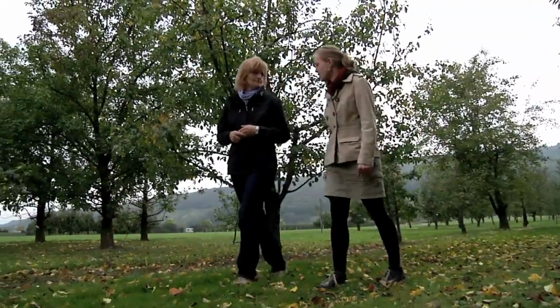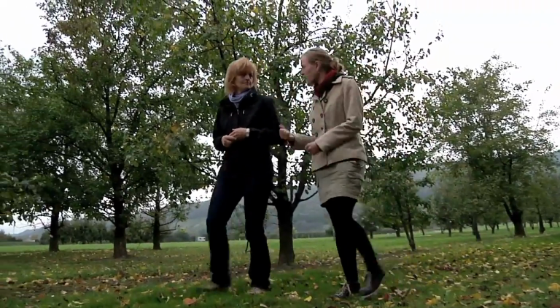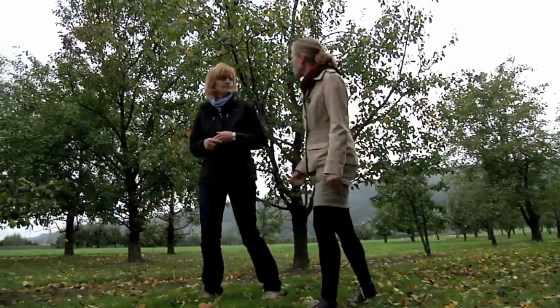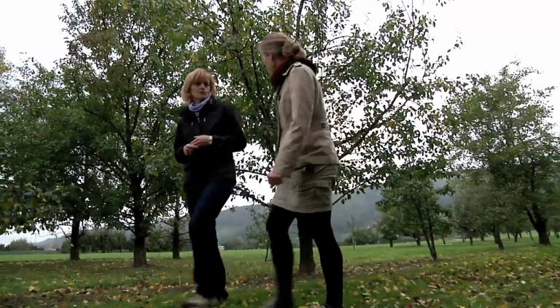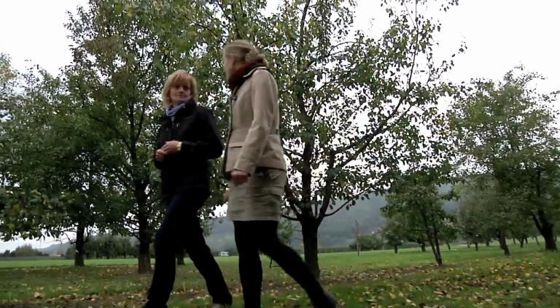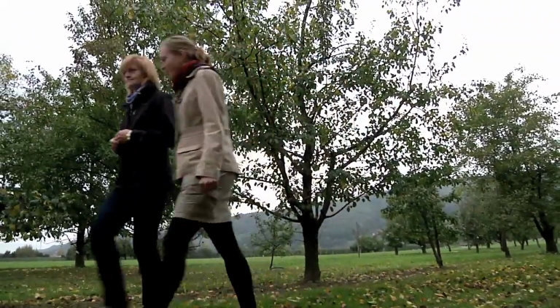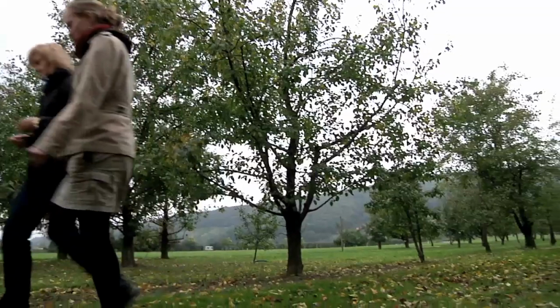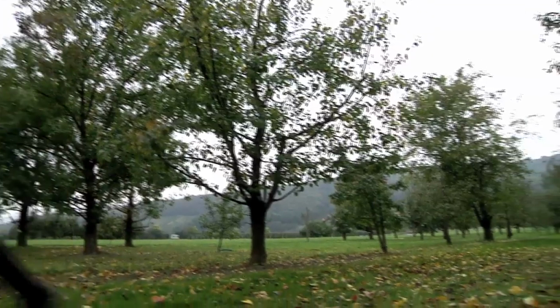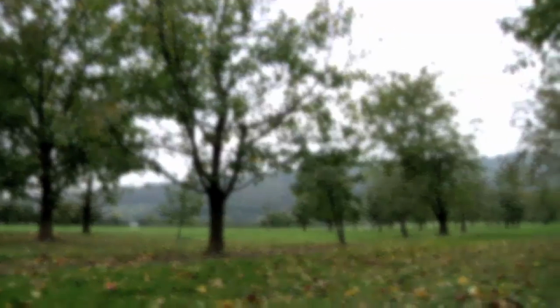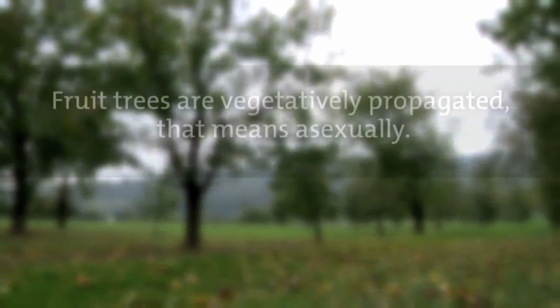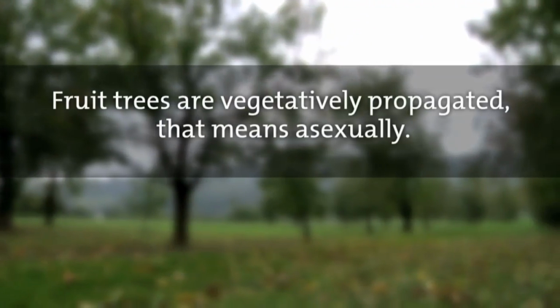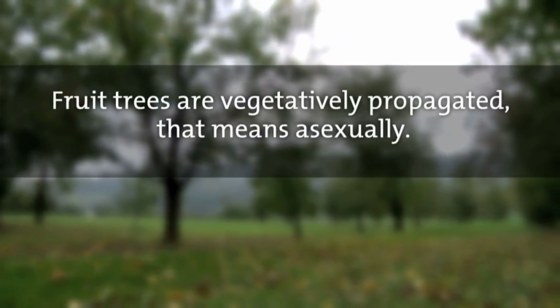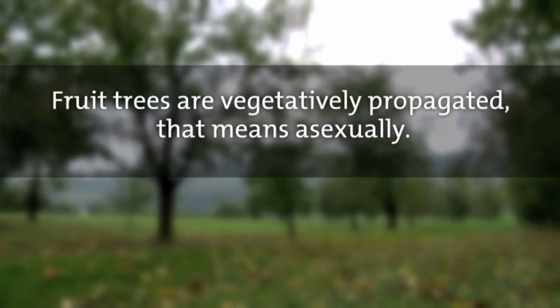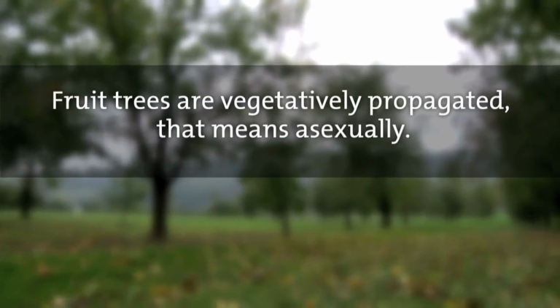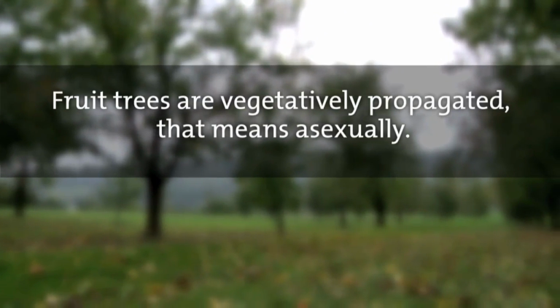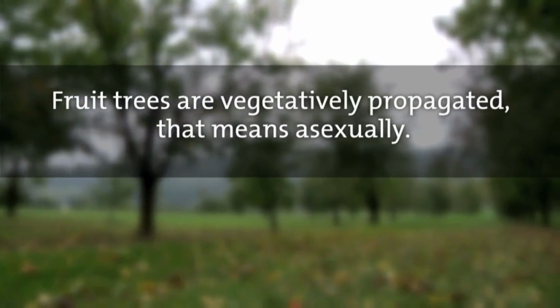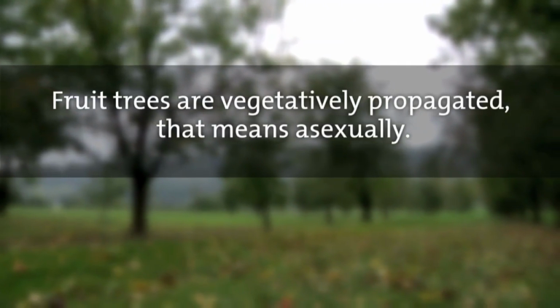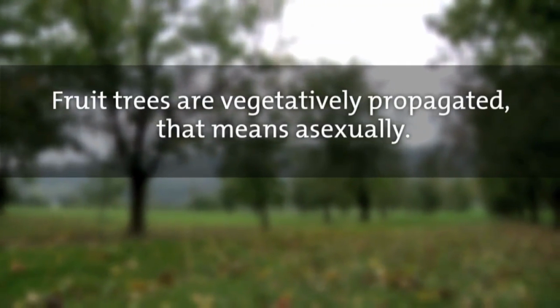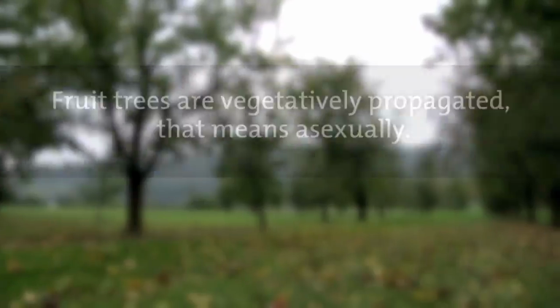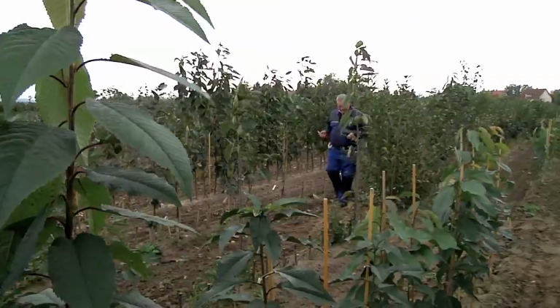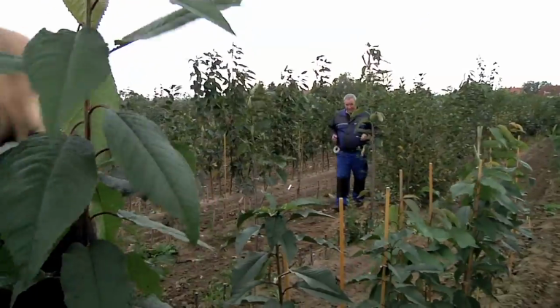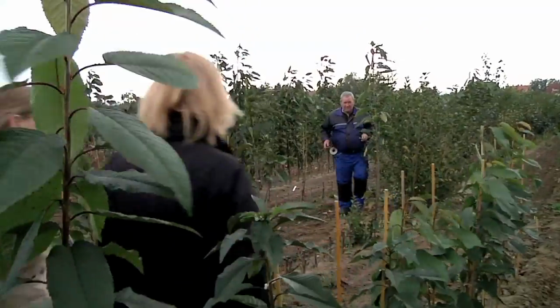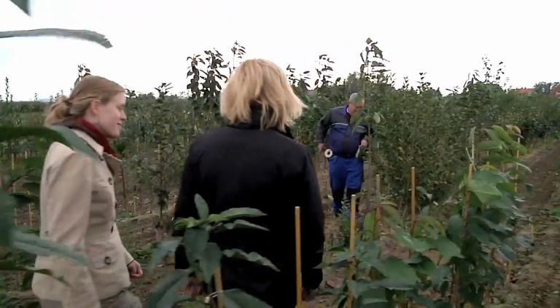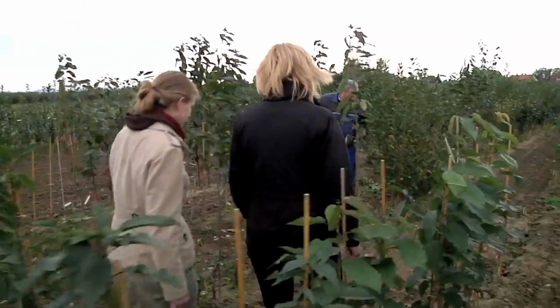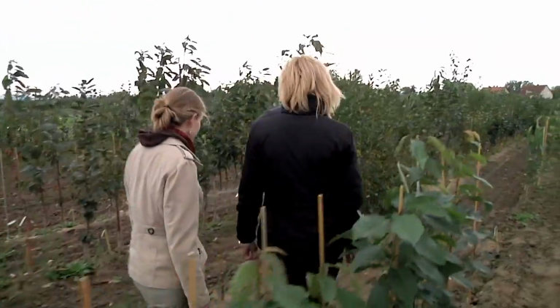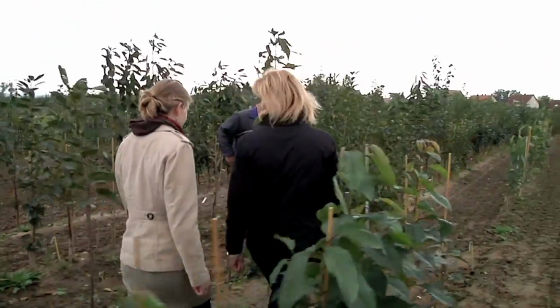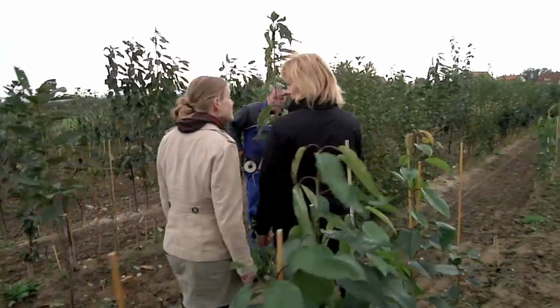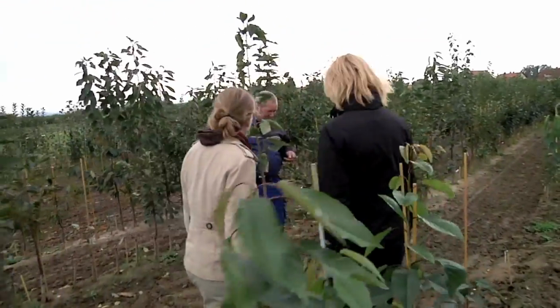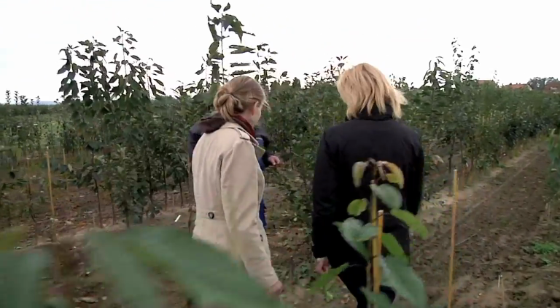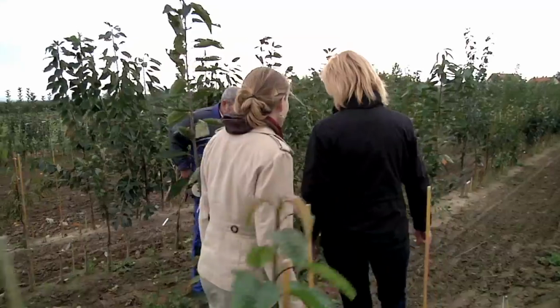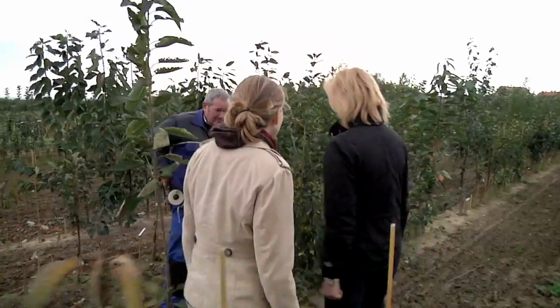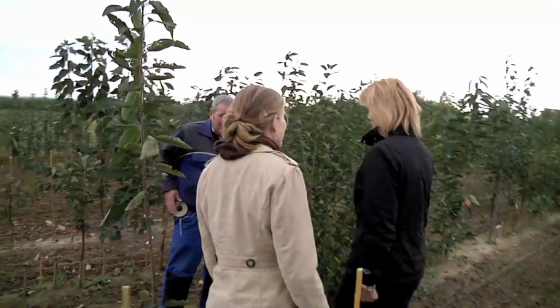Is that a kind of graftage, then? Yes, exactly. Let's go and see that. Mr. Hartfelder is now going to show us a technique of grafting called whip grafting. It's normally done in winter.